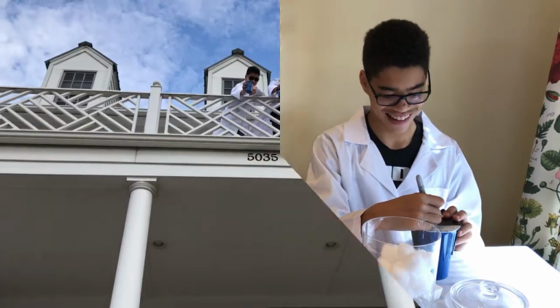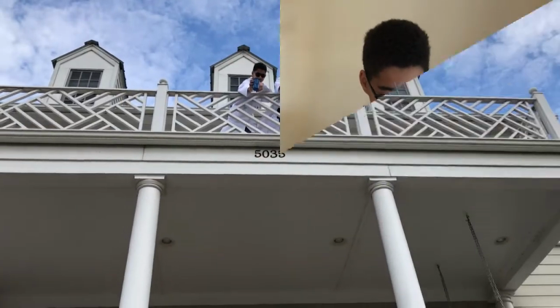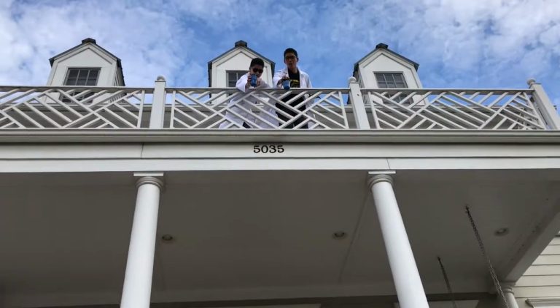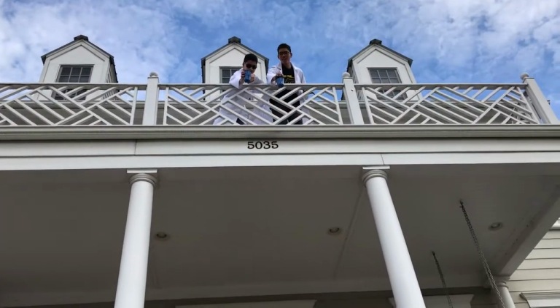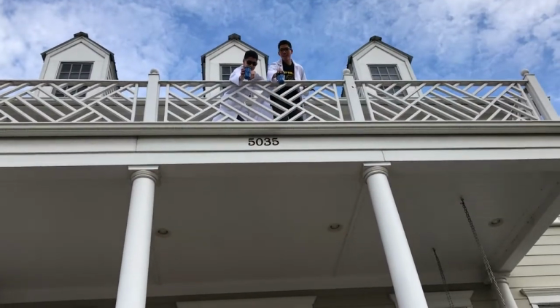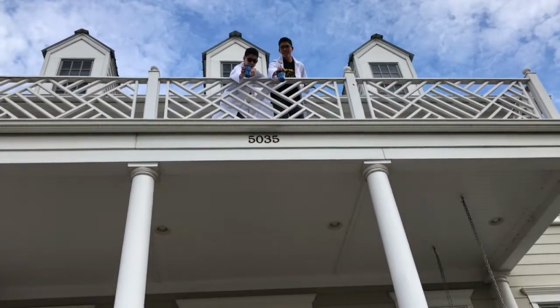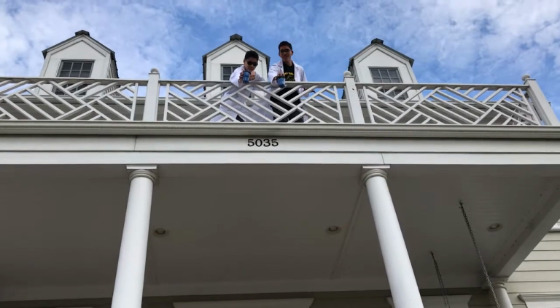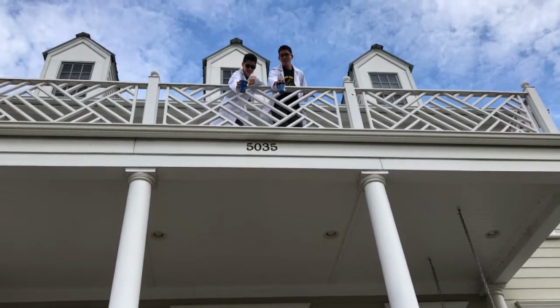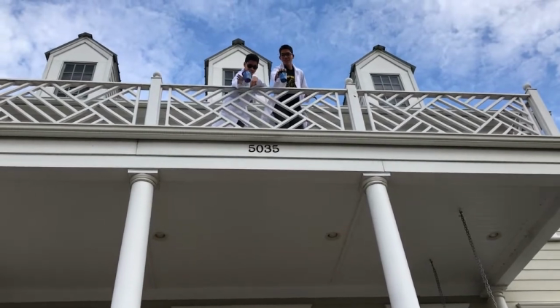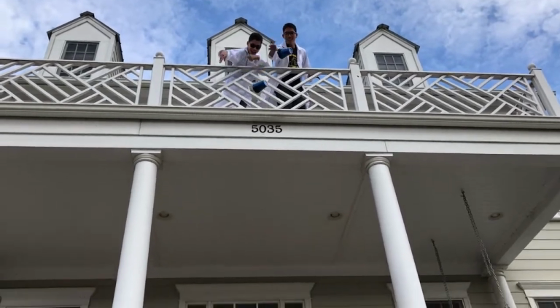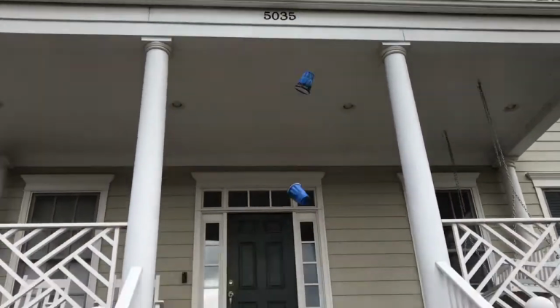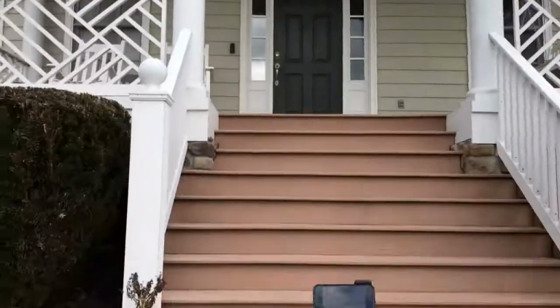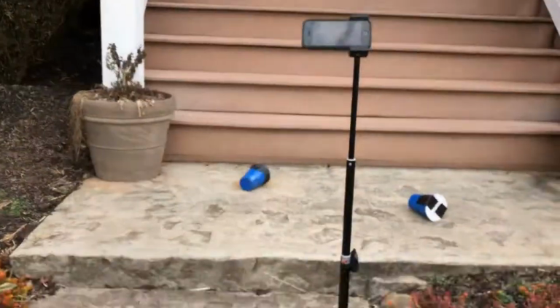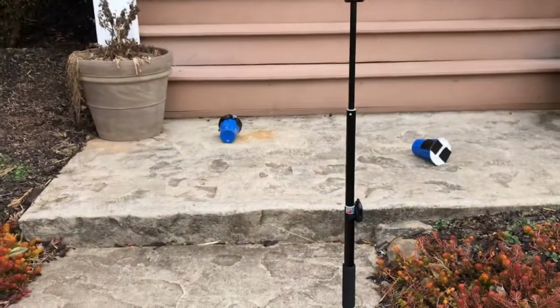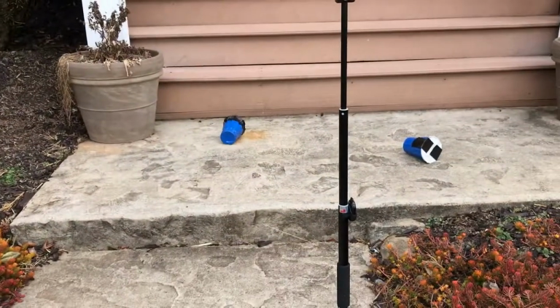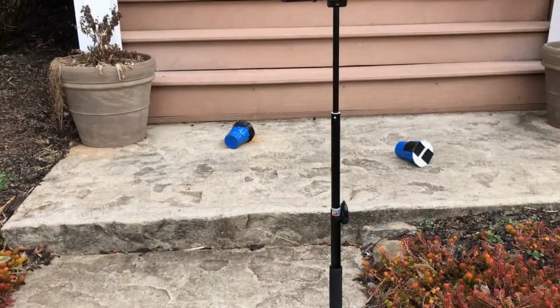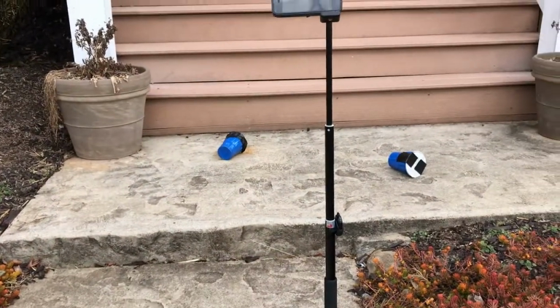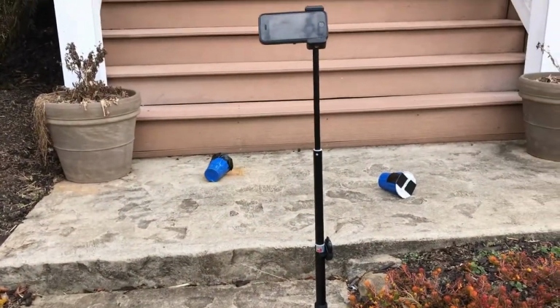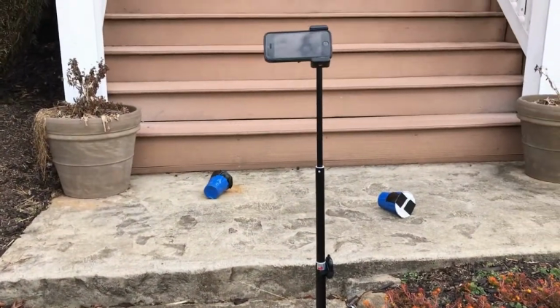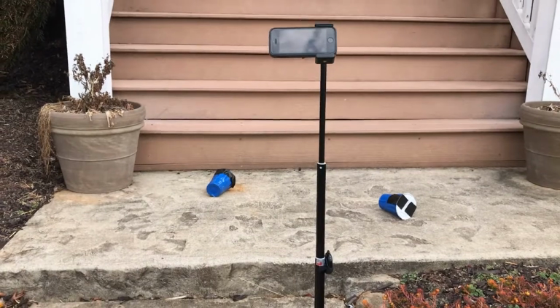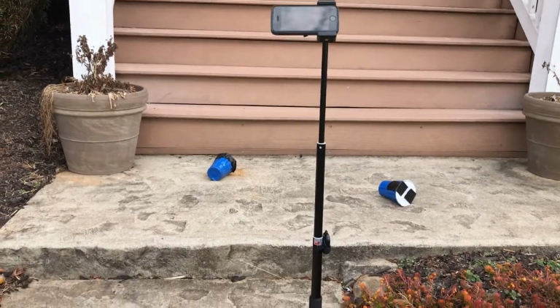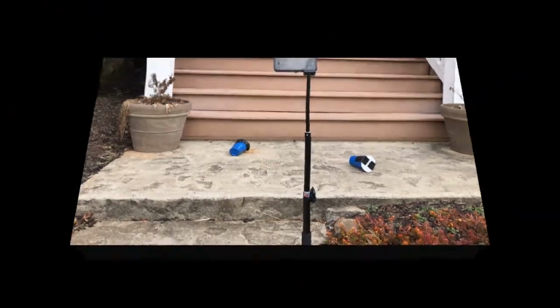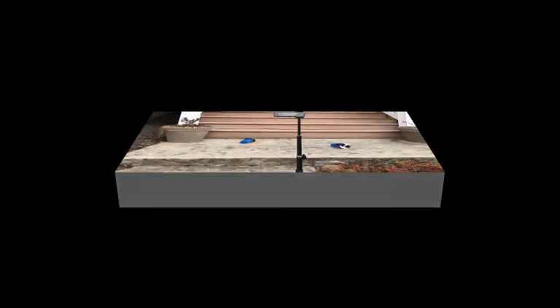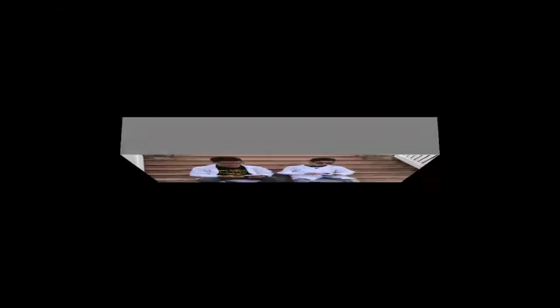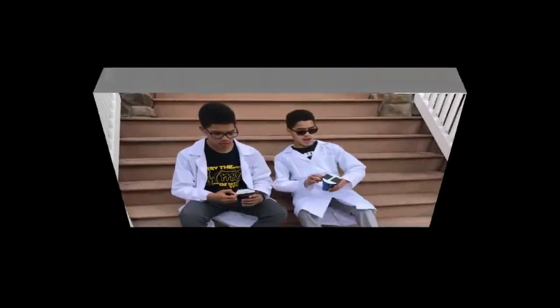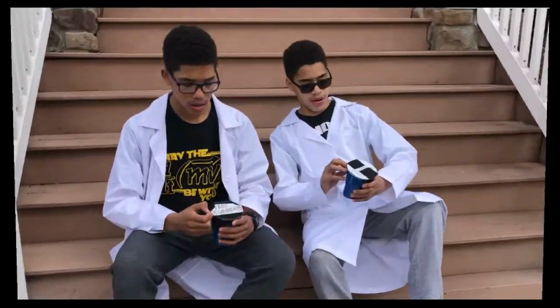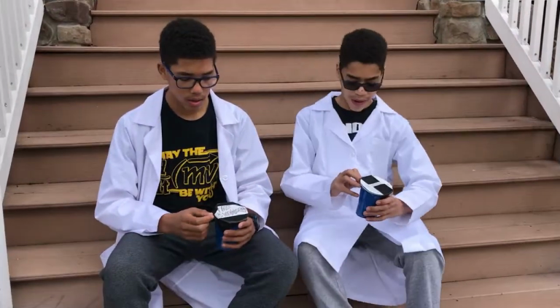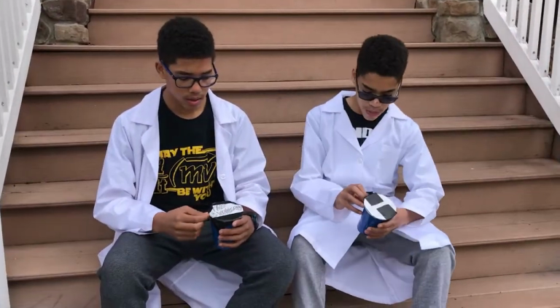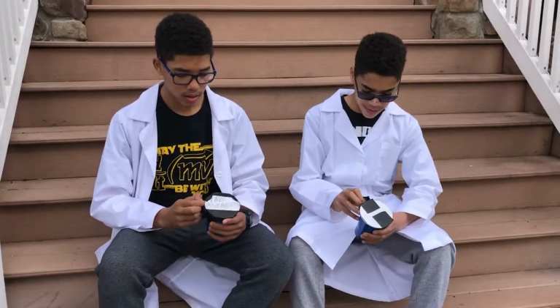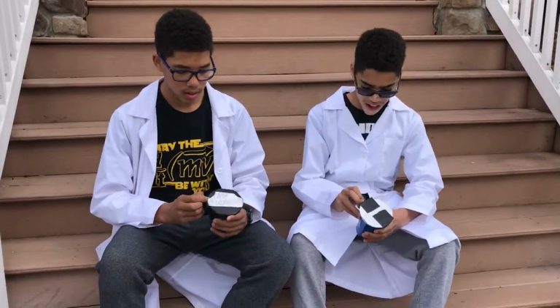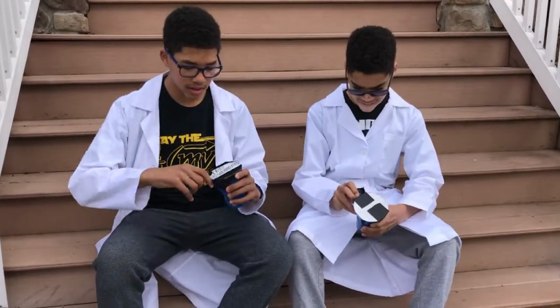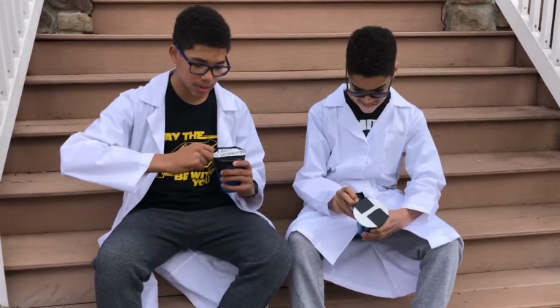Five, four, three, two, one. Let's see the damage. Okay, we're about to open. Let's see the damage.